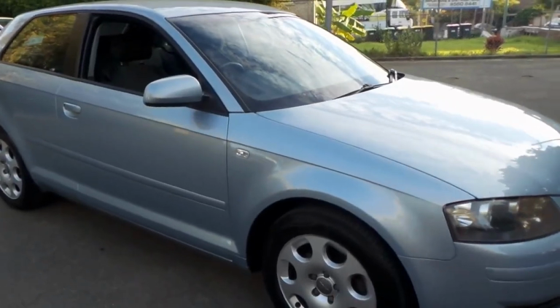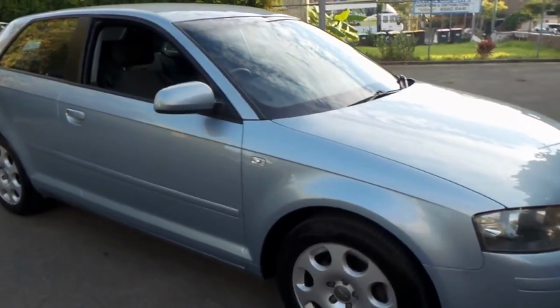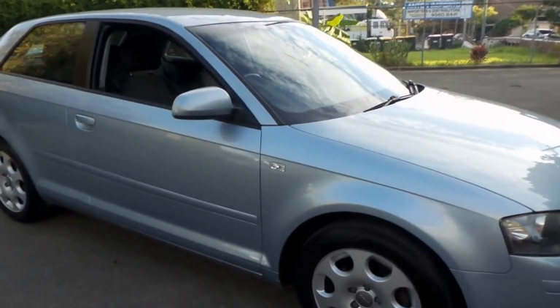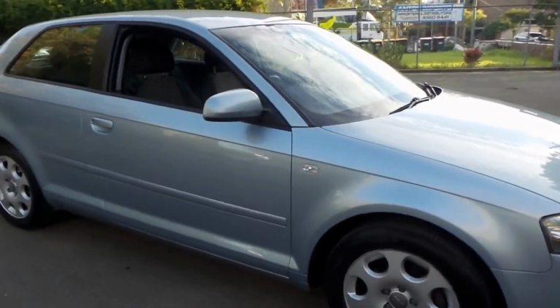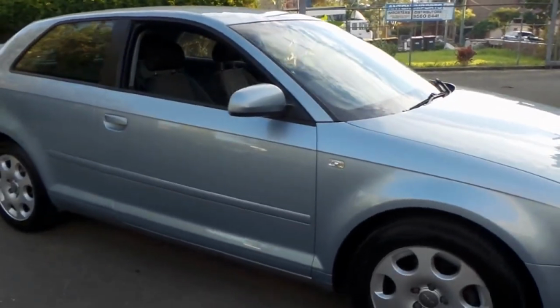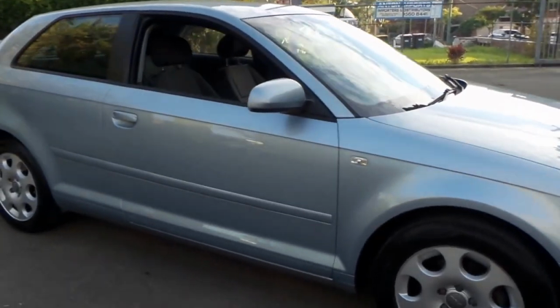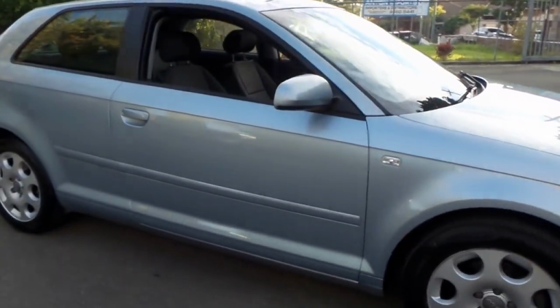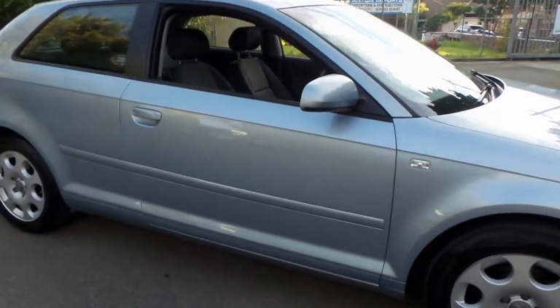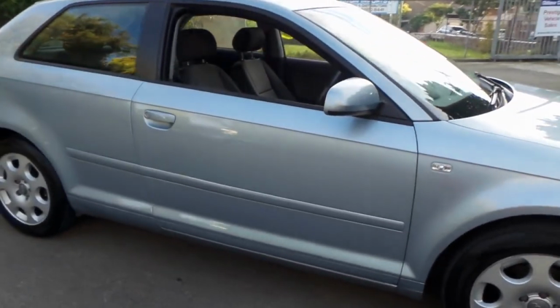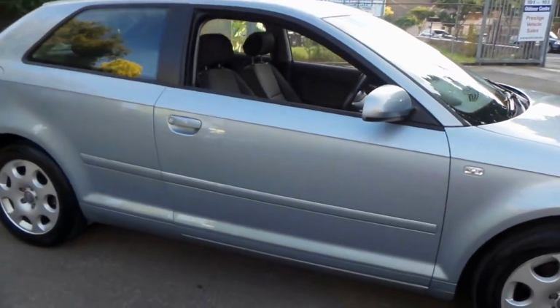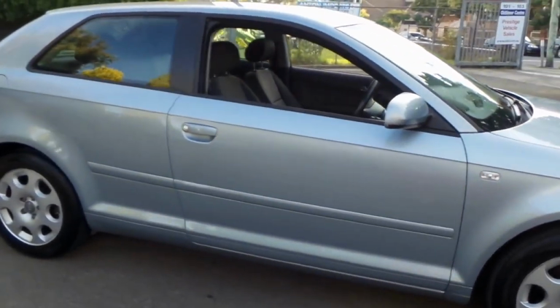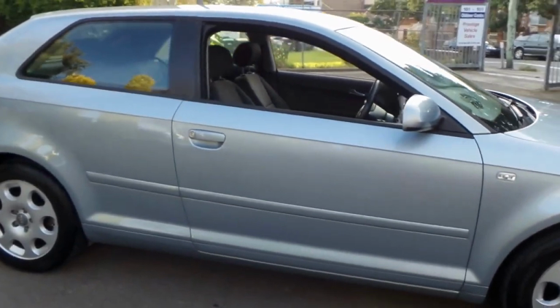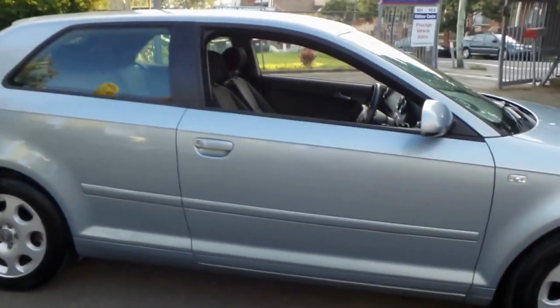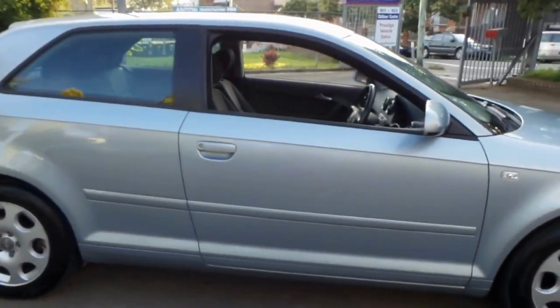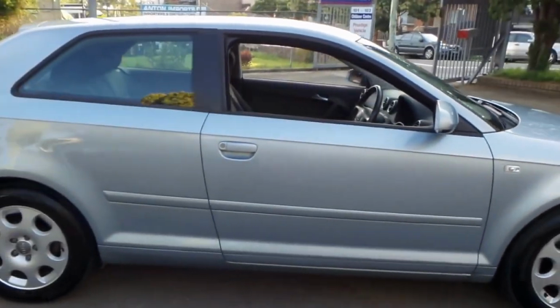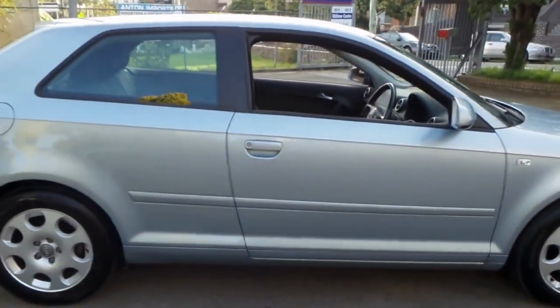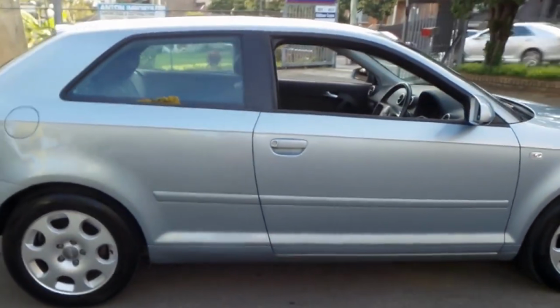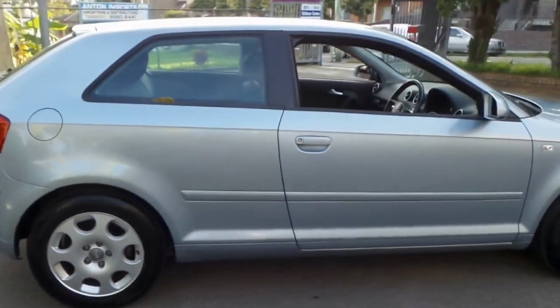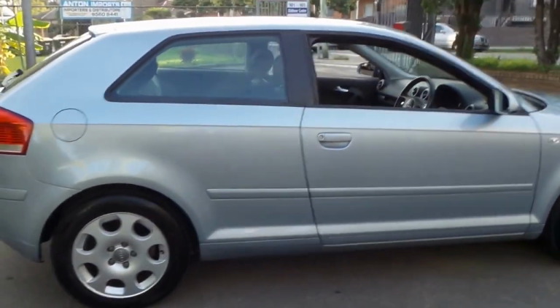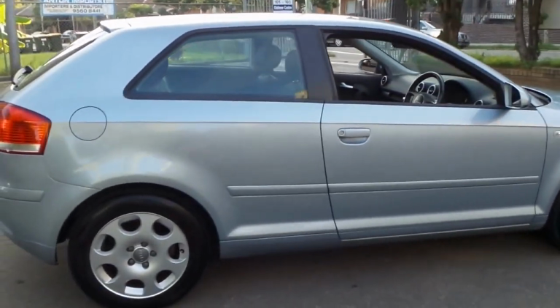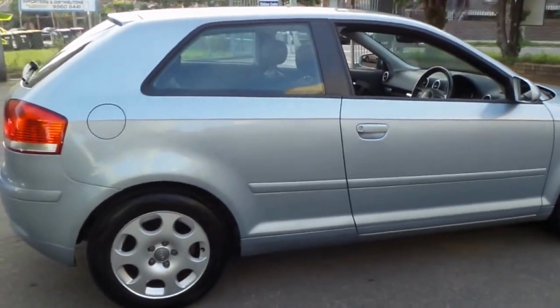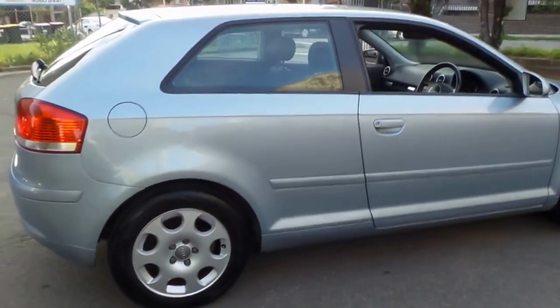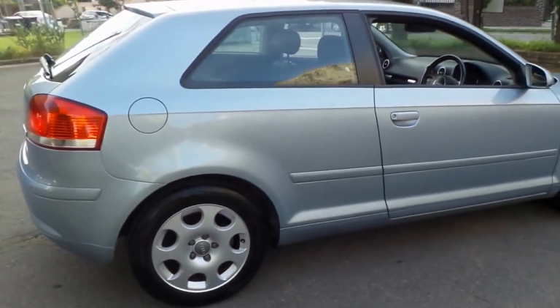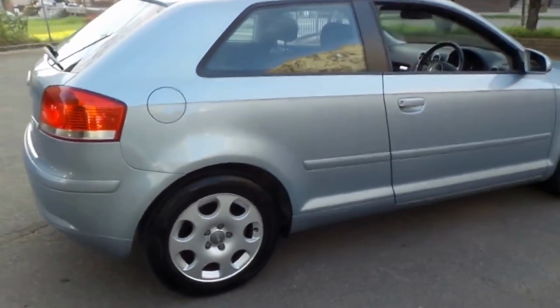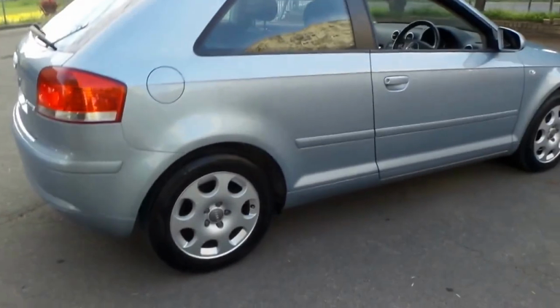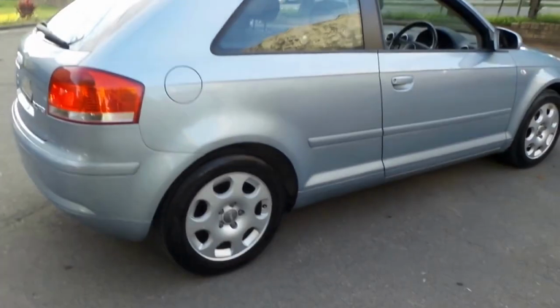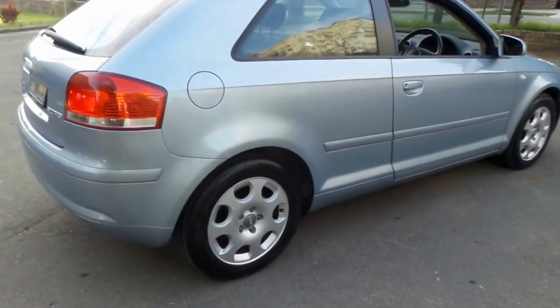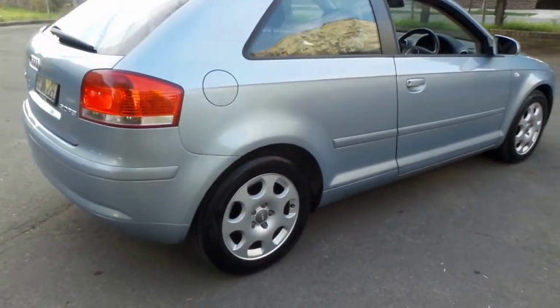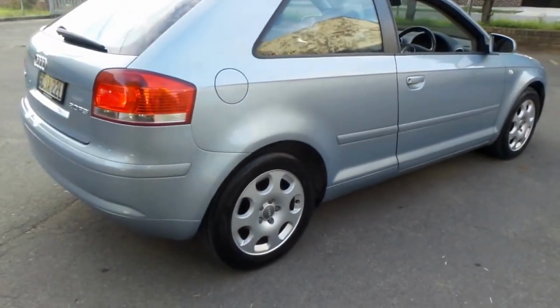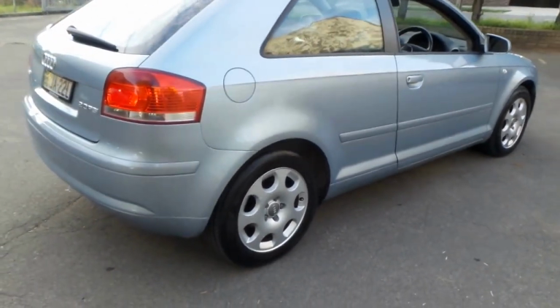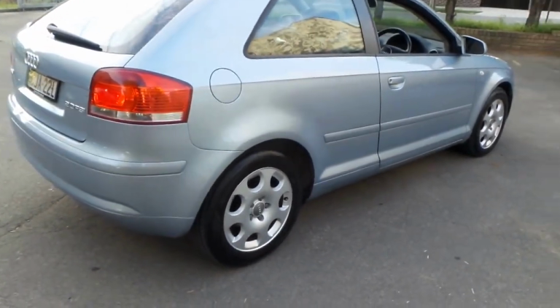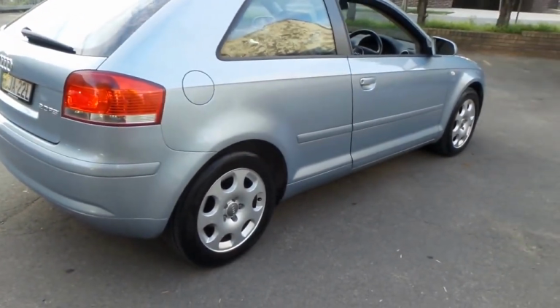Welcome to the Old Timer Centre. My name is Philip Tarrant and this car is a 2004 Audi A3.